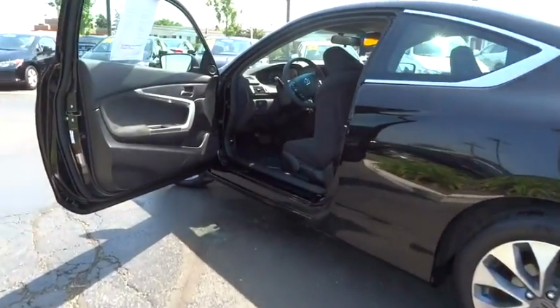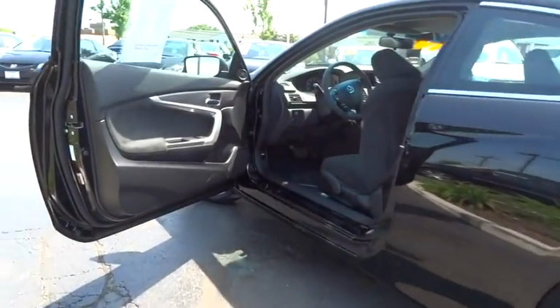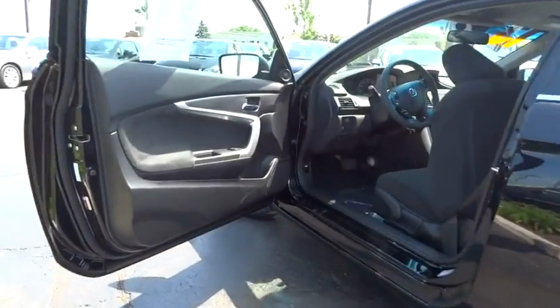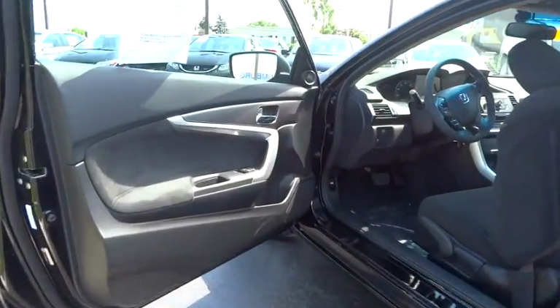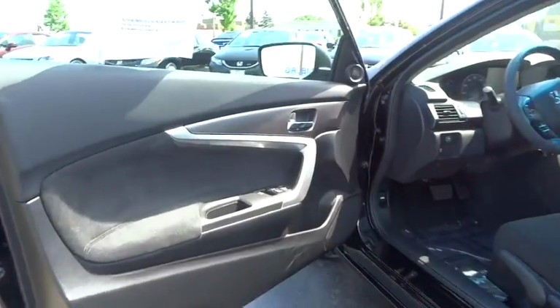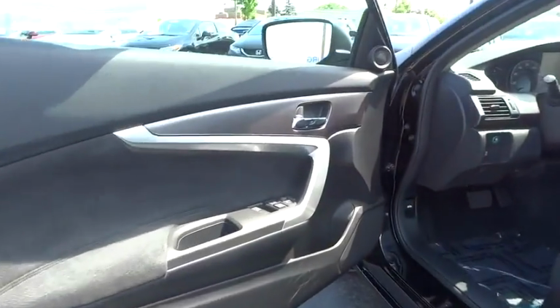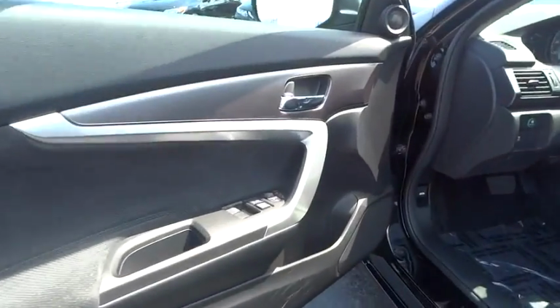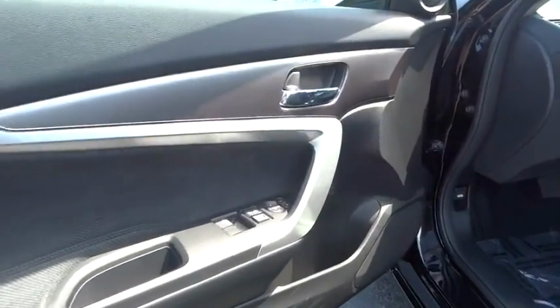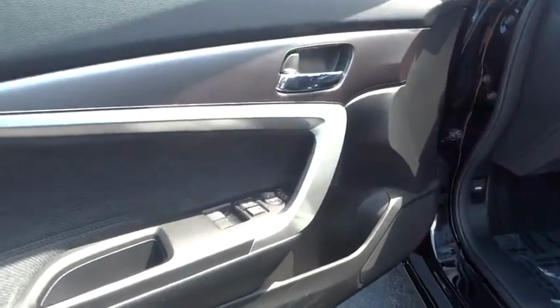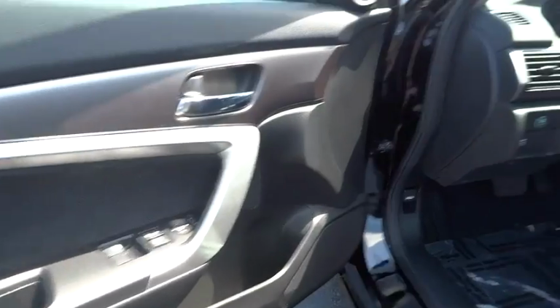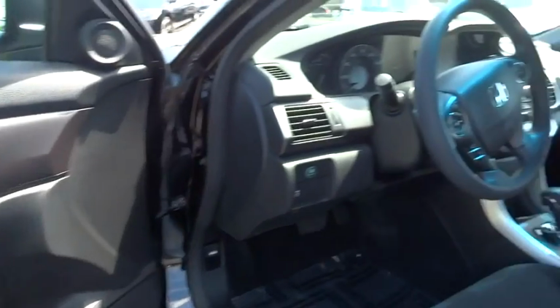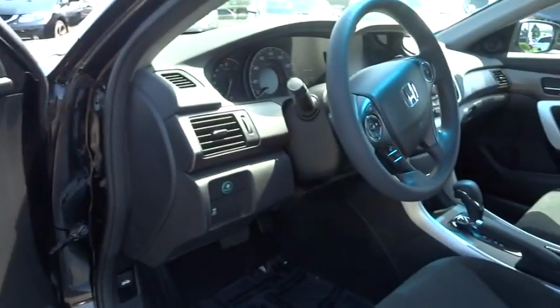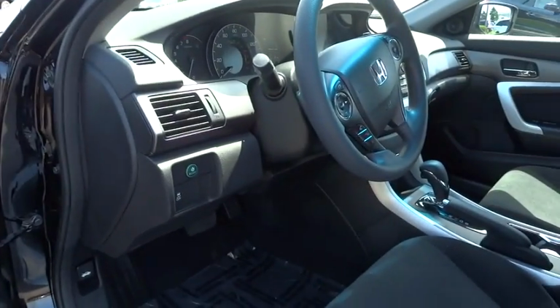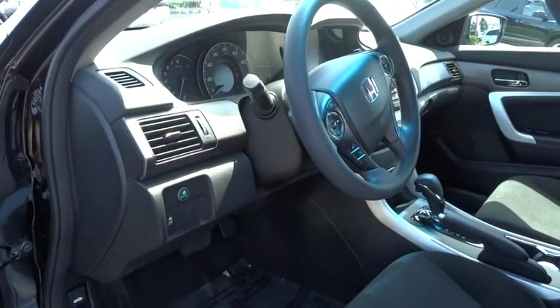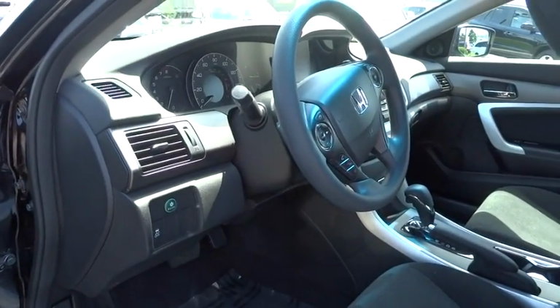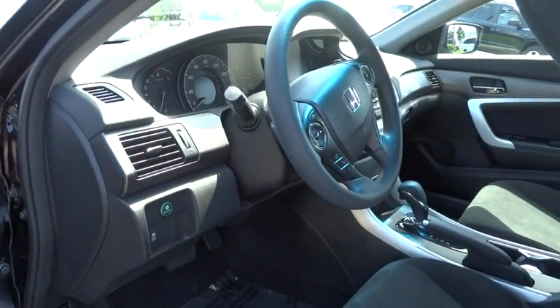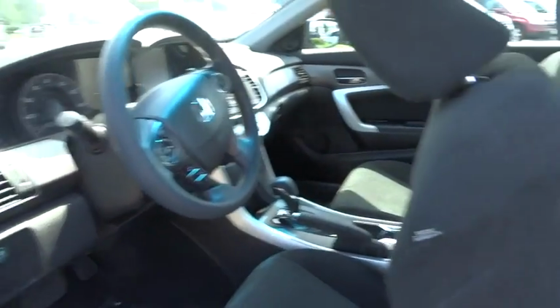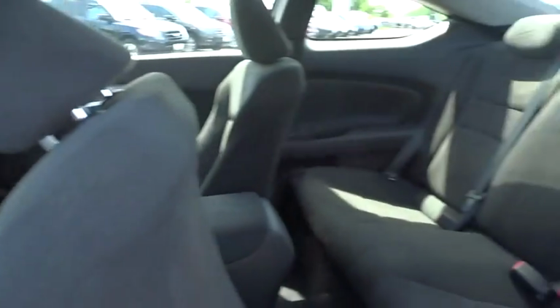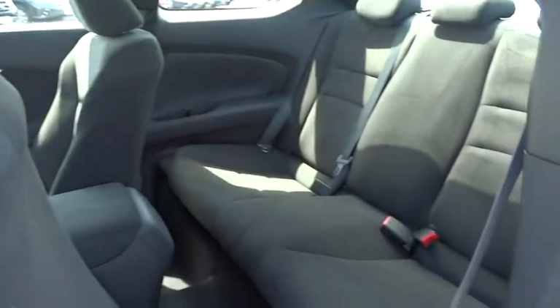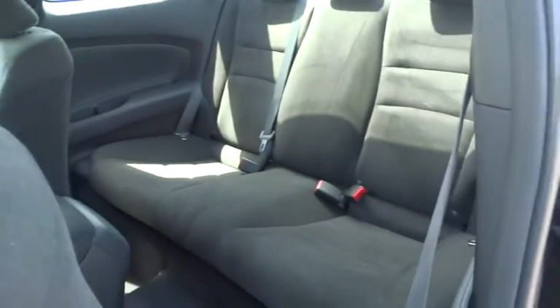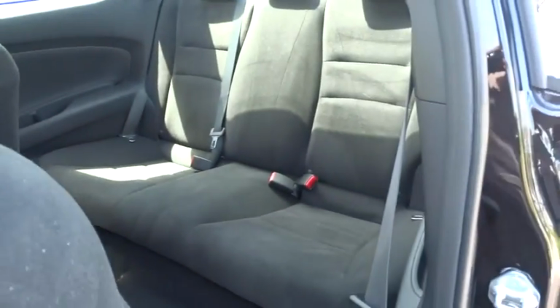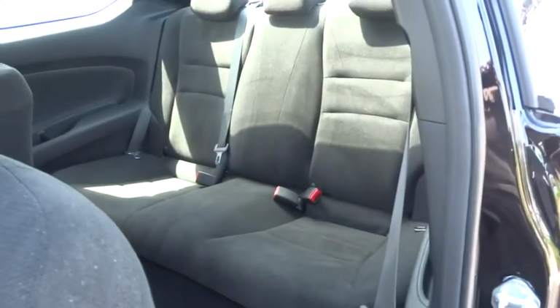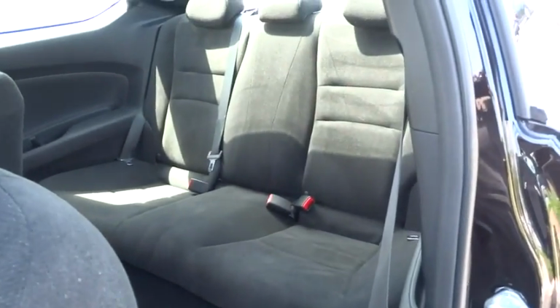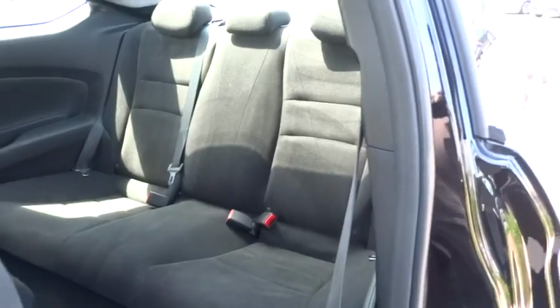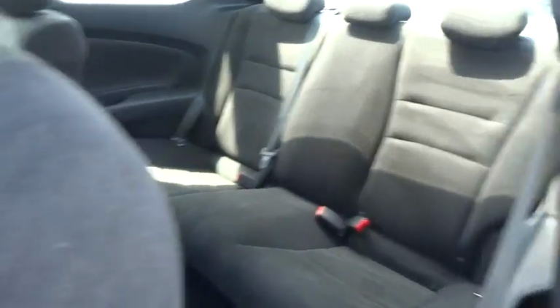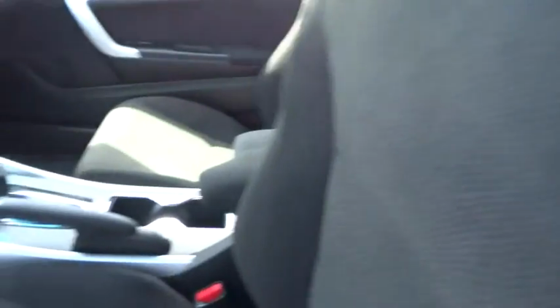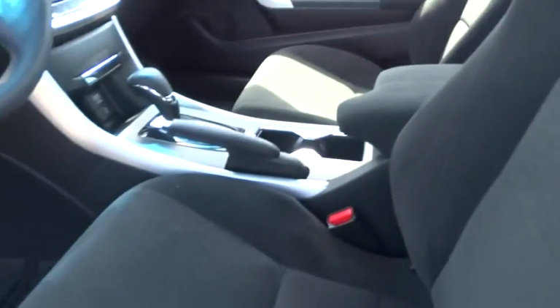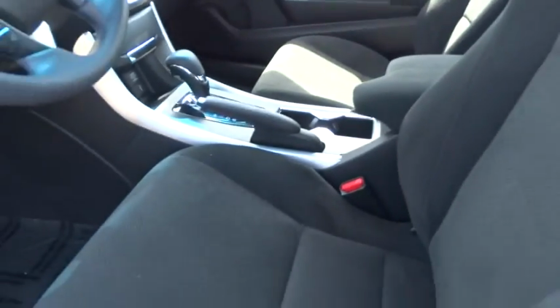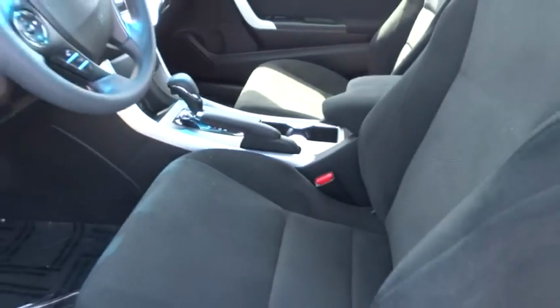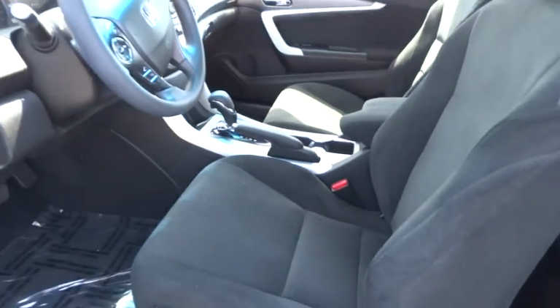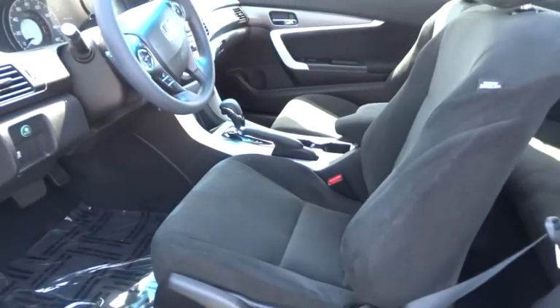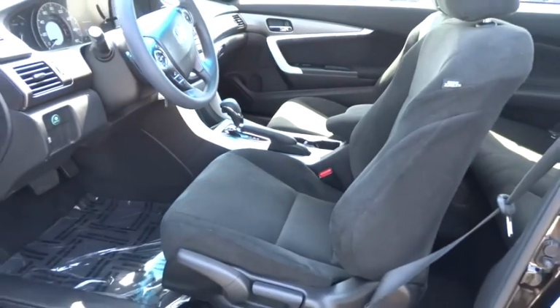Power windows, security system, CD player, rear window defroster, electronic stability control, trip computer, brake assist, remote keyless entry, tachometer, and overhead console.